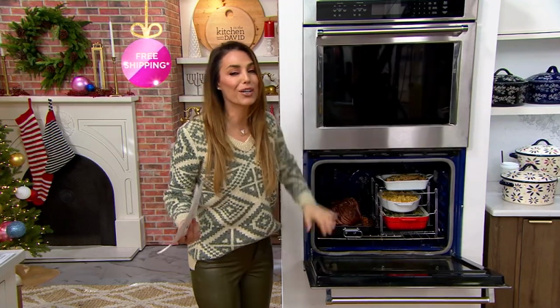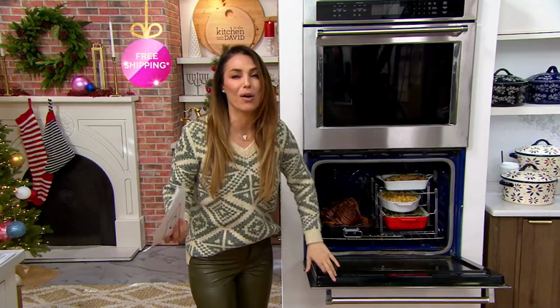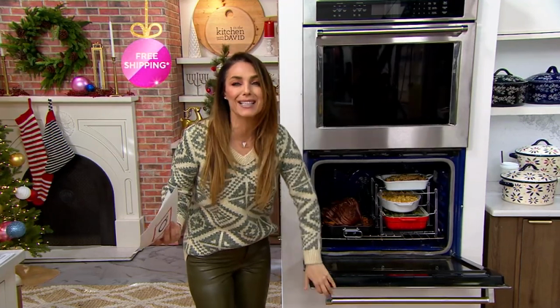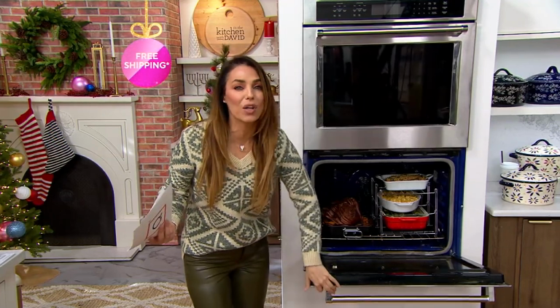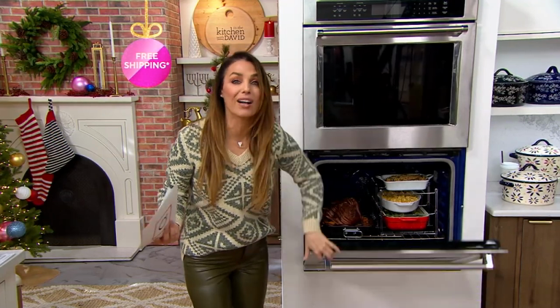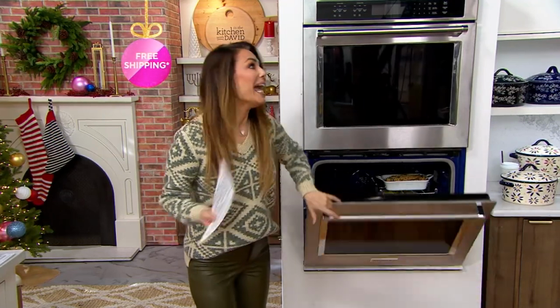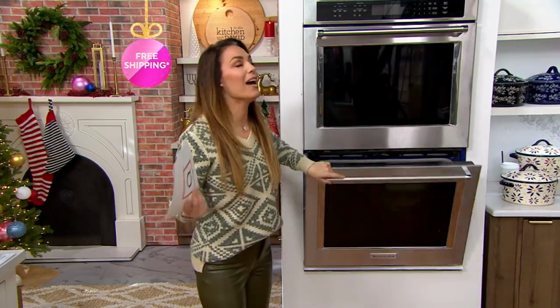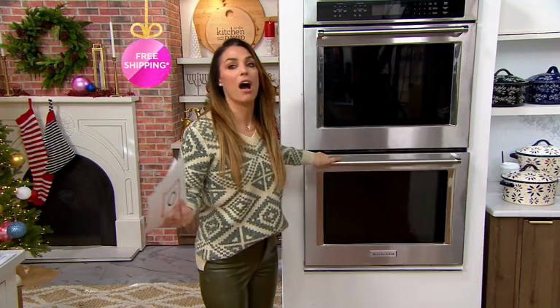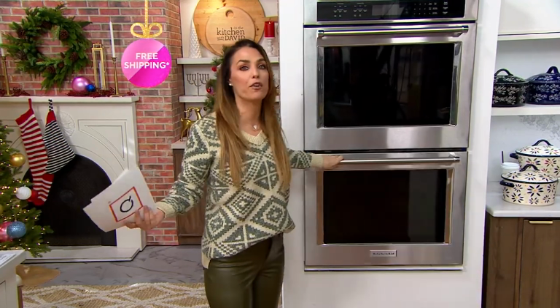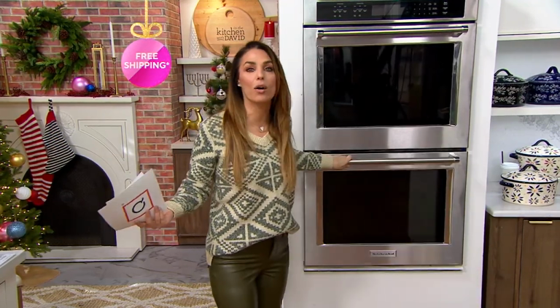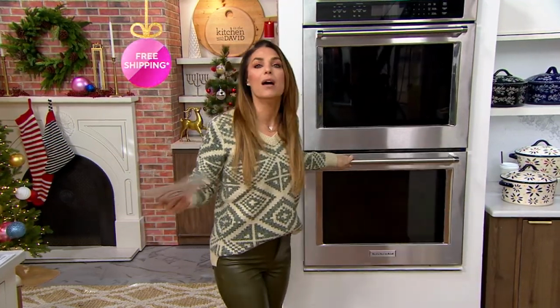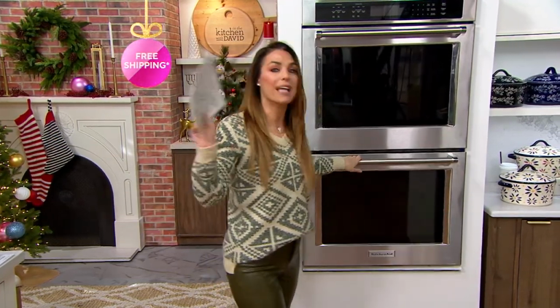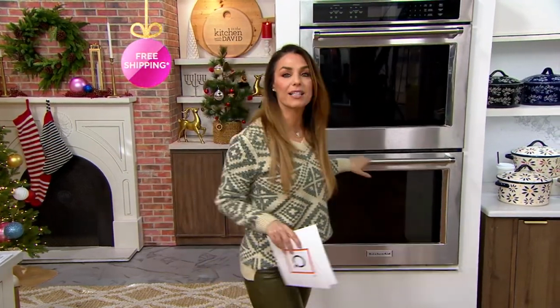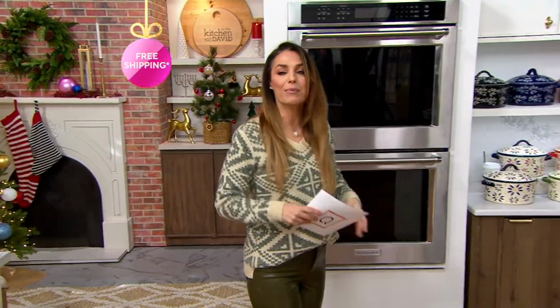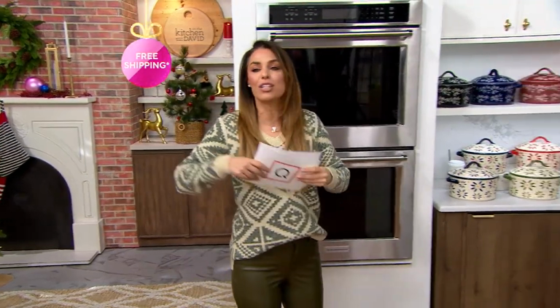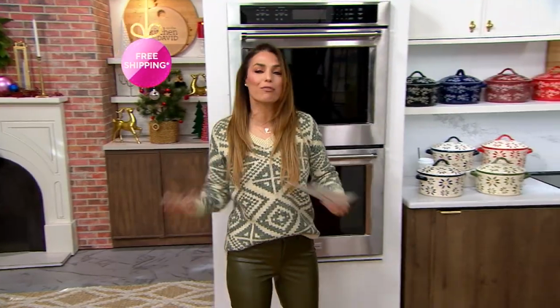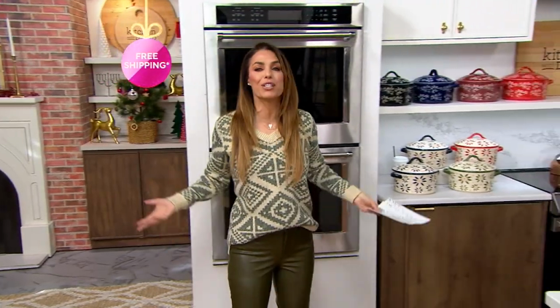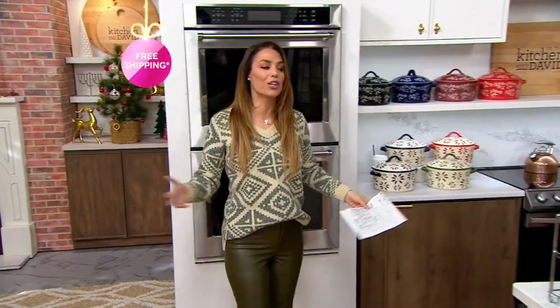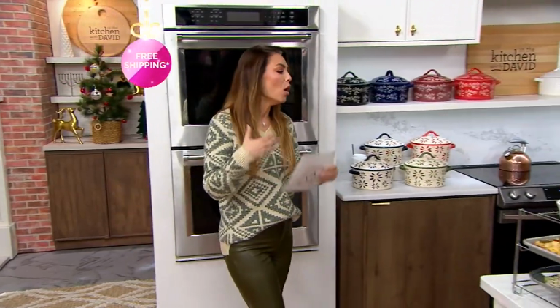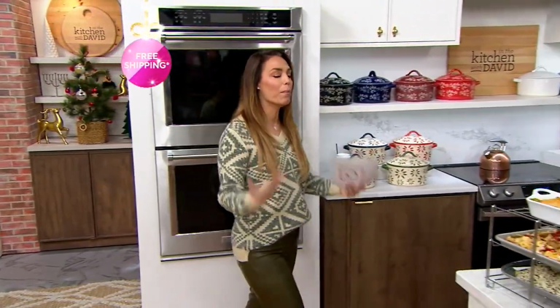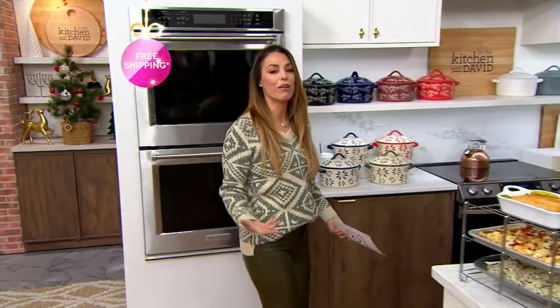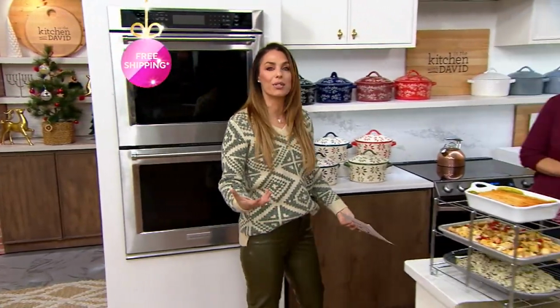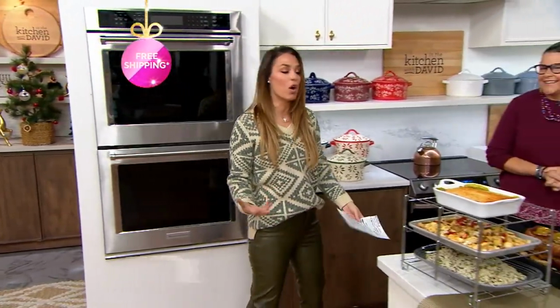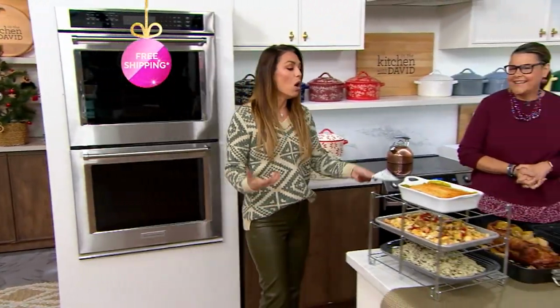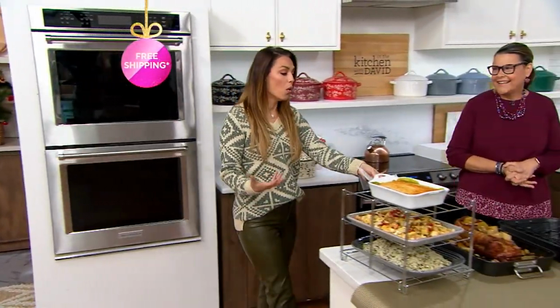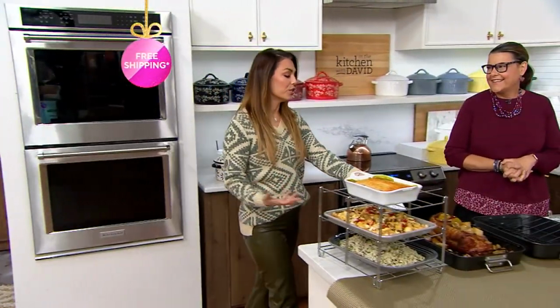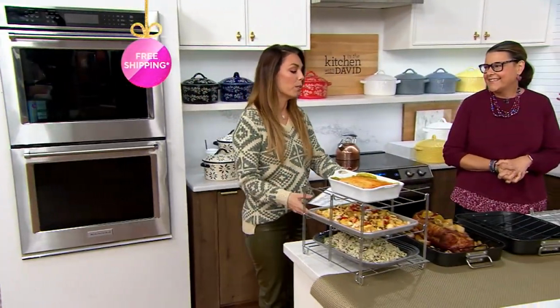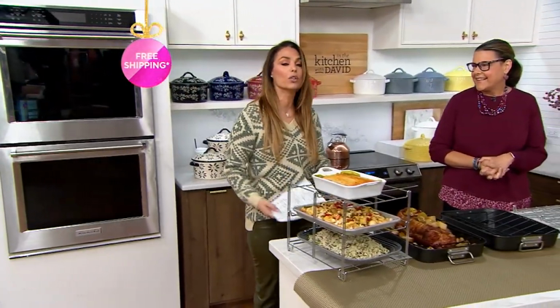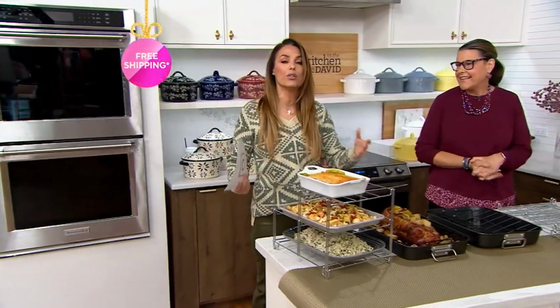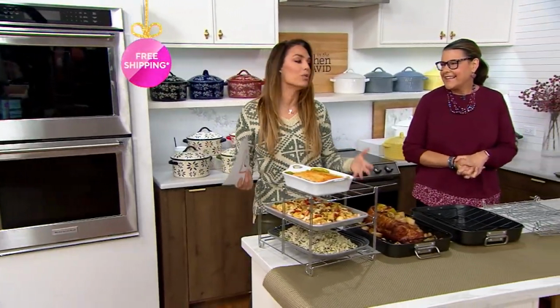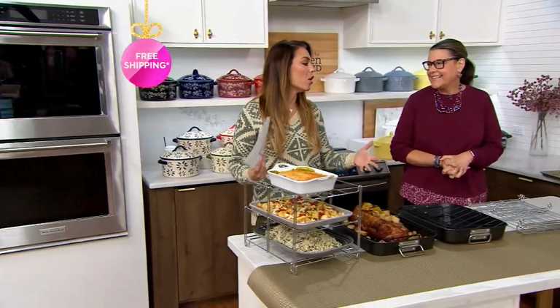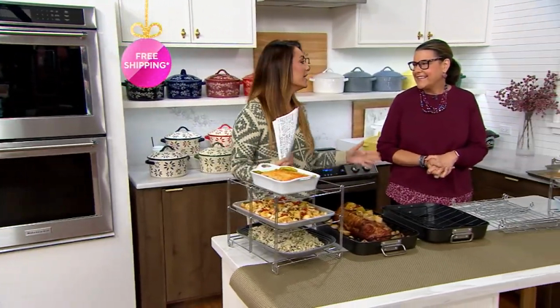Turkey all day long, ham of course, but then when it's time to just make roasted turkey or pot roast at home or to do a pork loin, you can do that all in here.